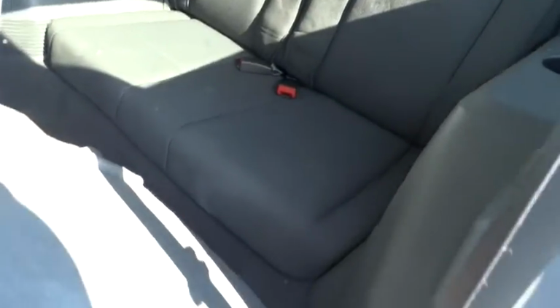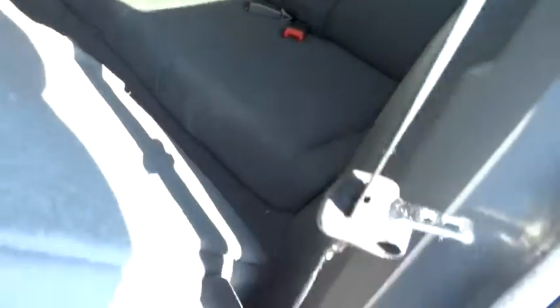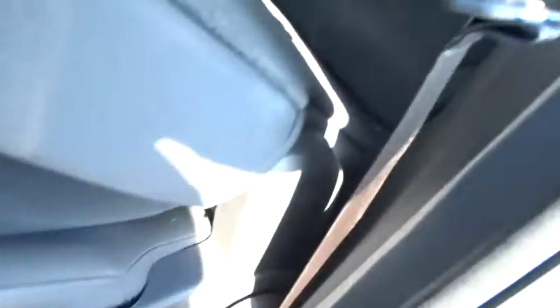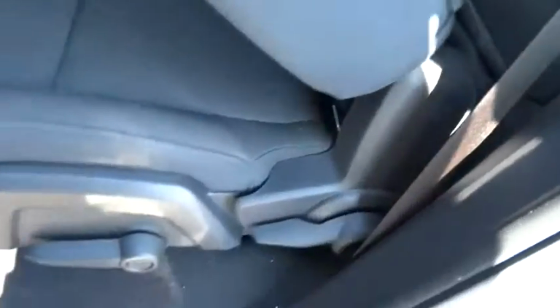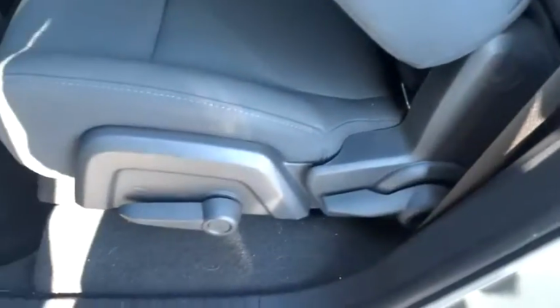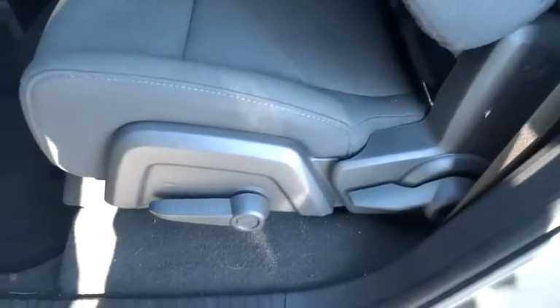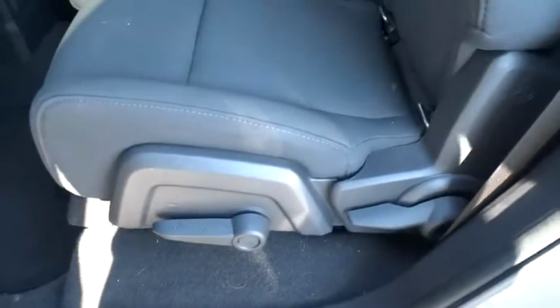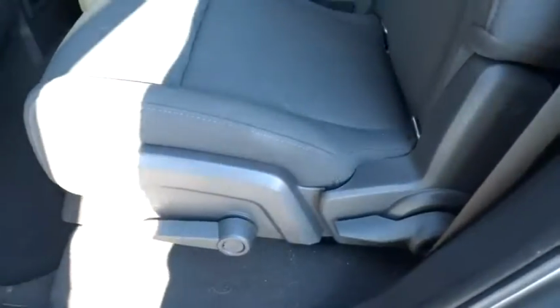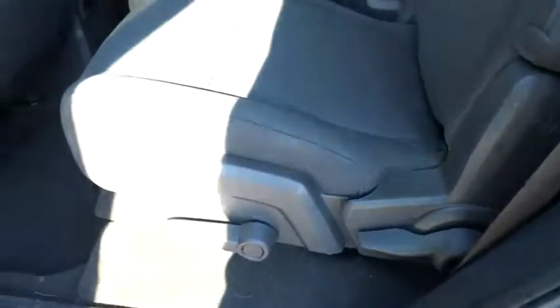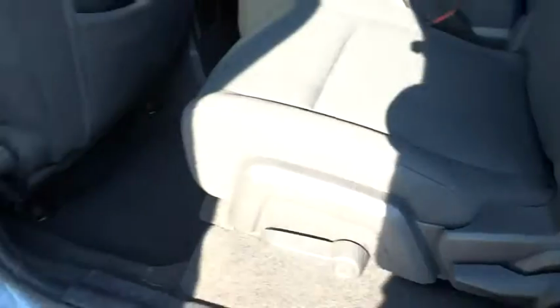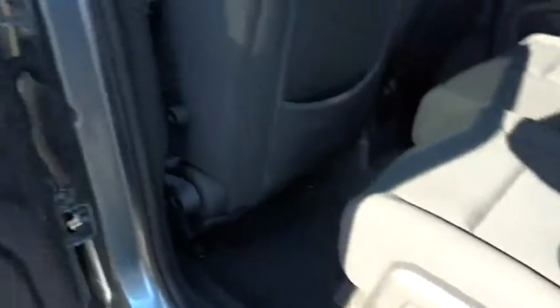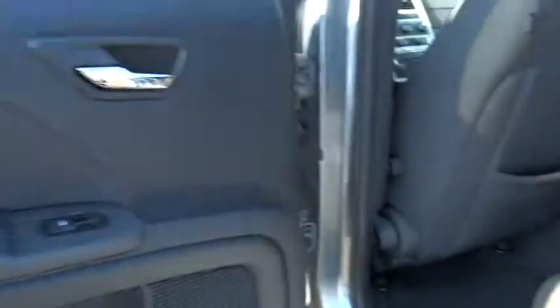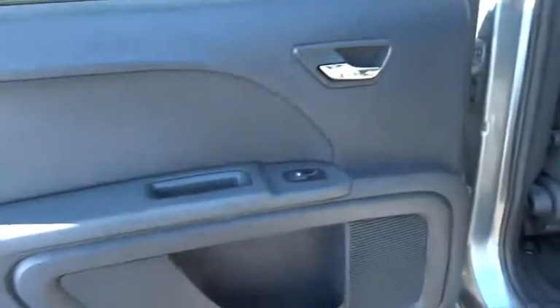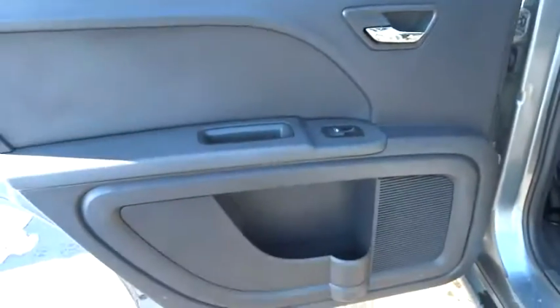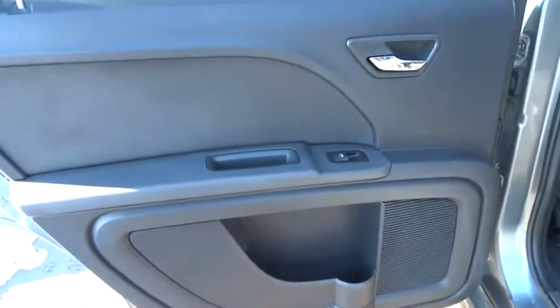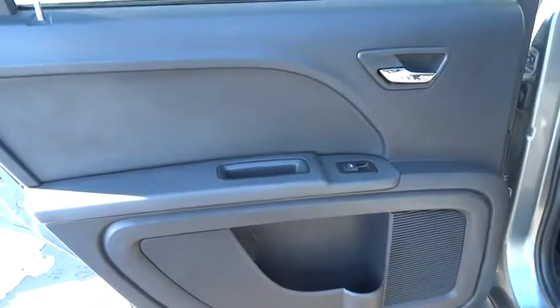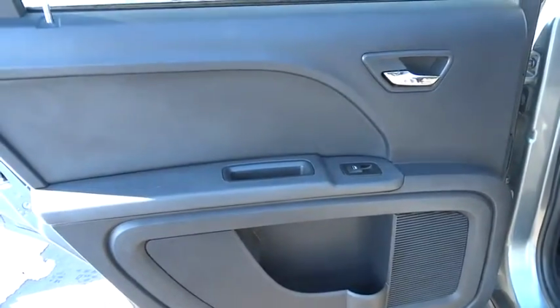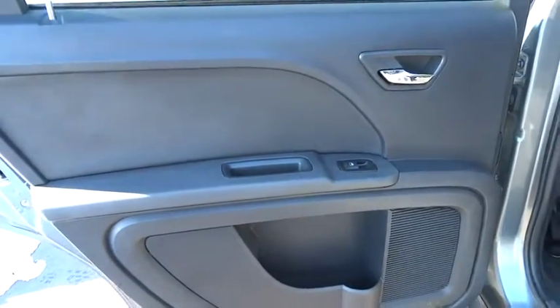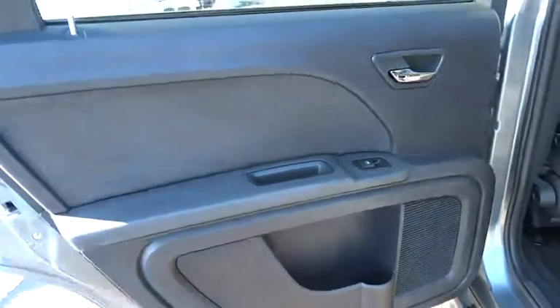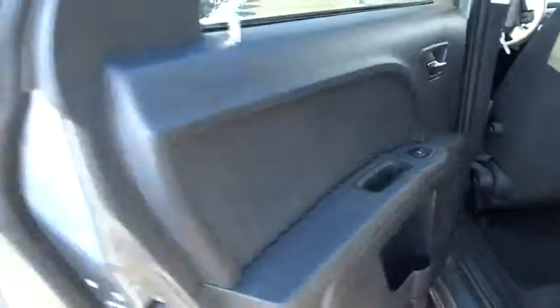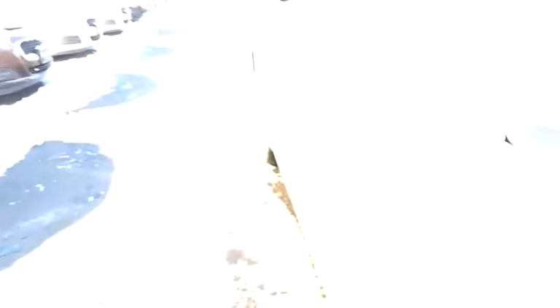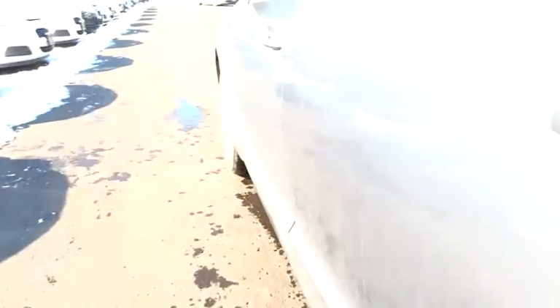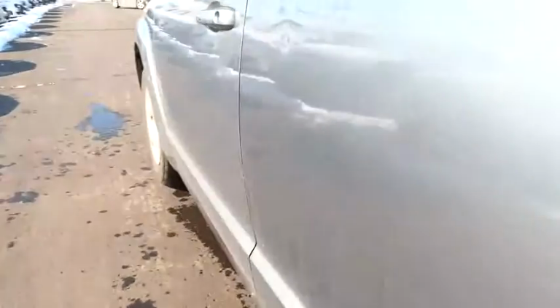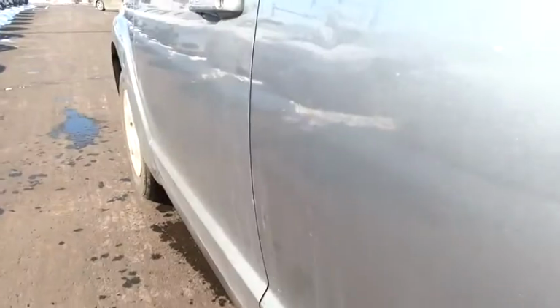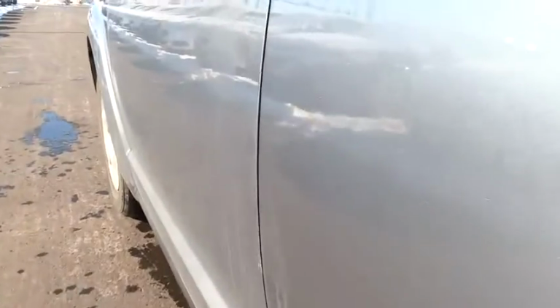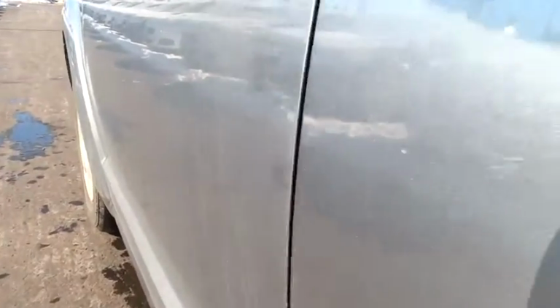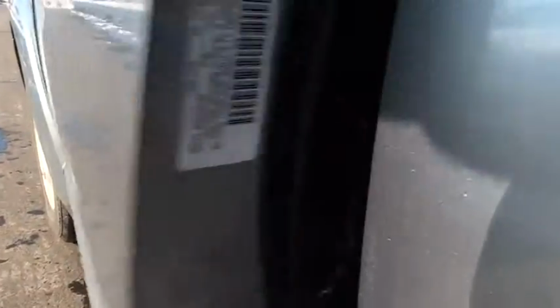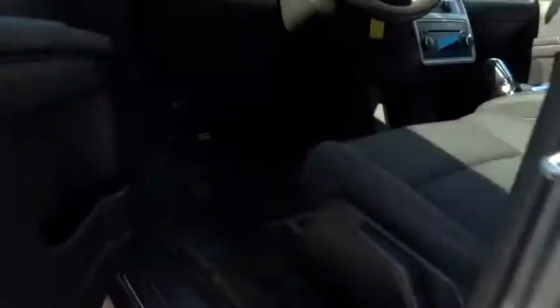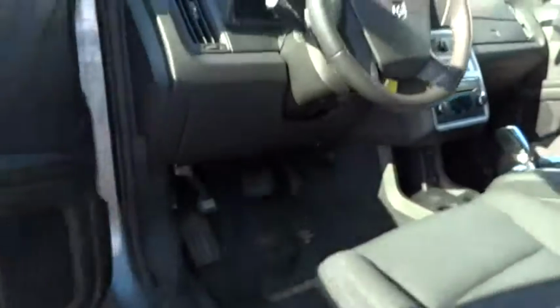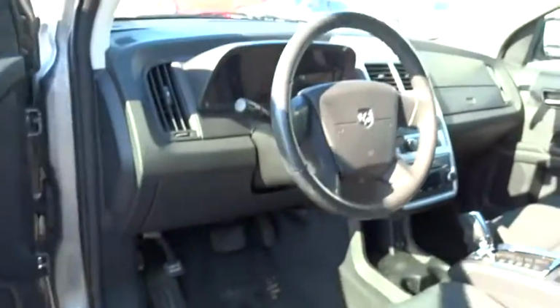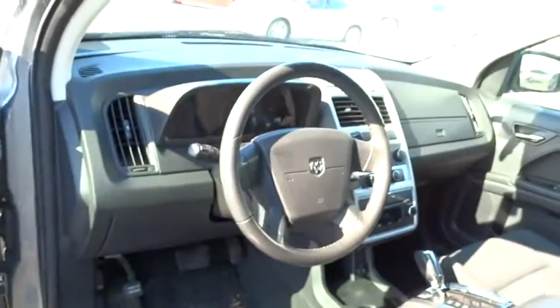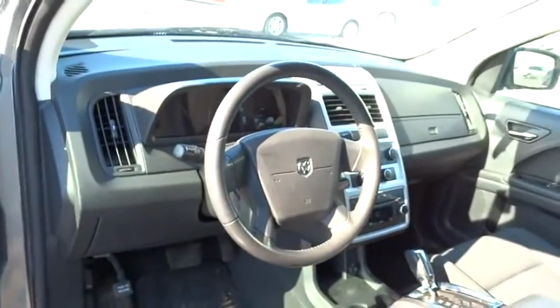This vehicle is Carfax certified one owner and qualifies for the Carfax buyback guarantee. This vehicle offers reliability and good looks at a great price. Come in and take a test drive today.